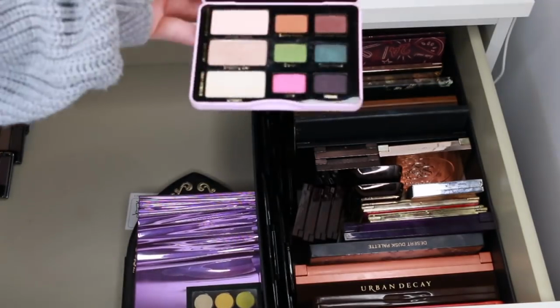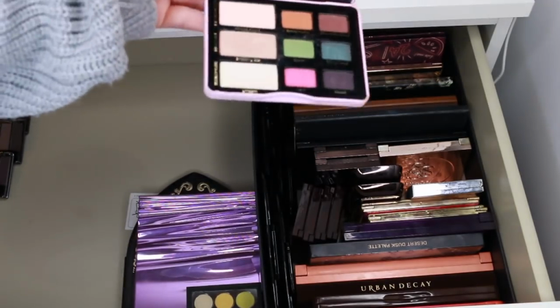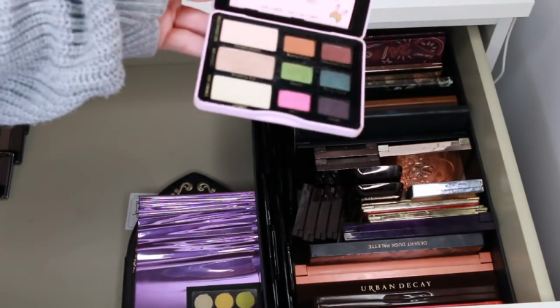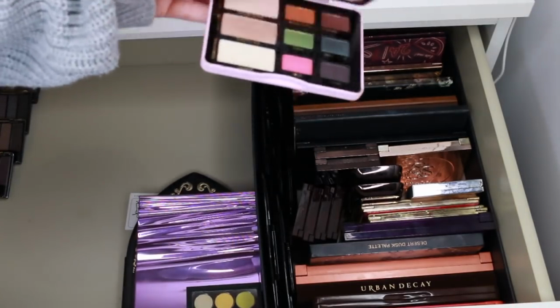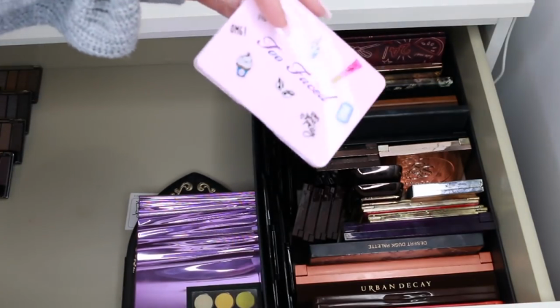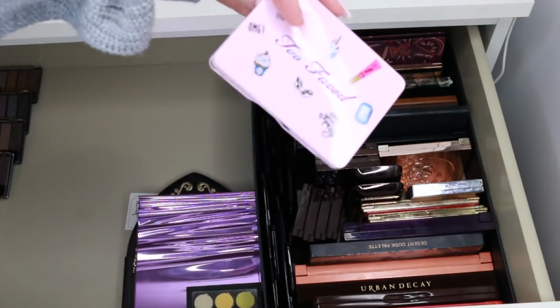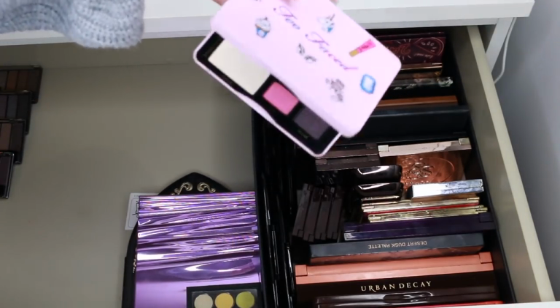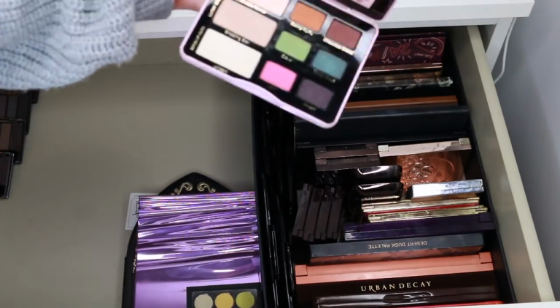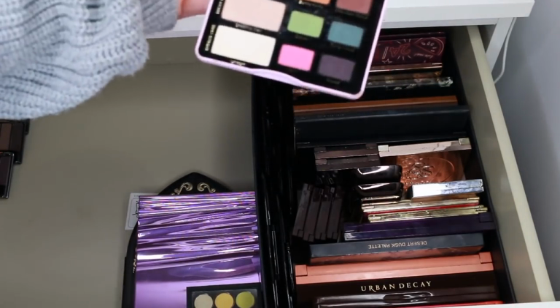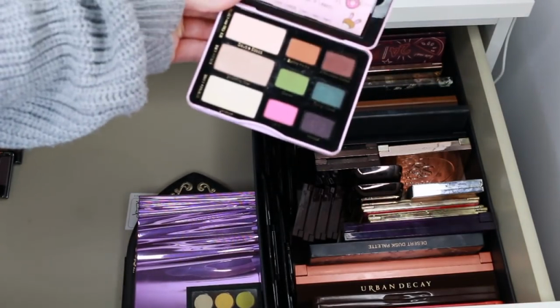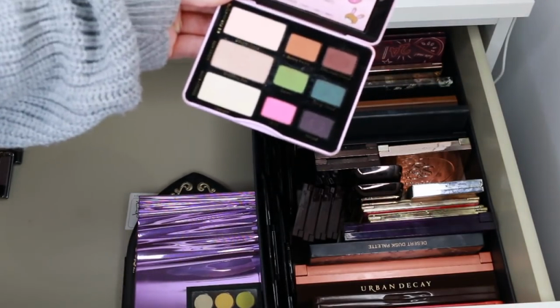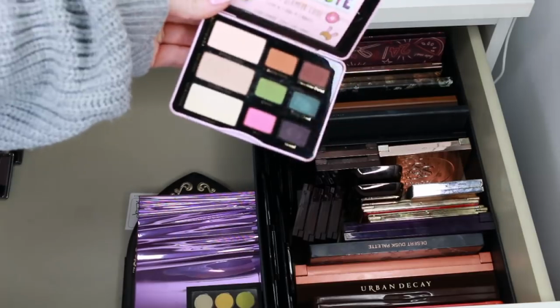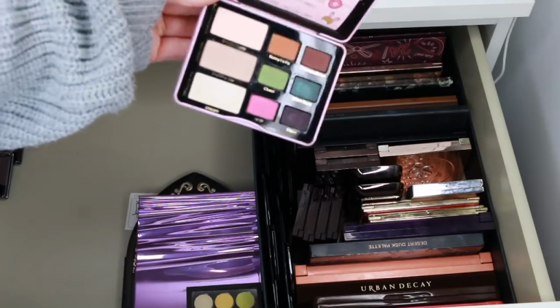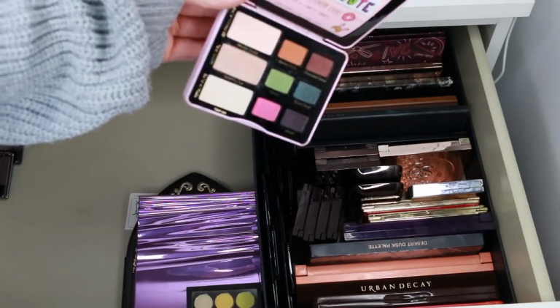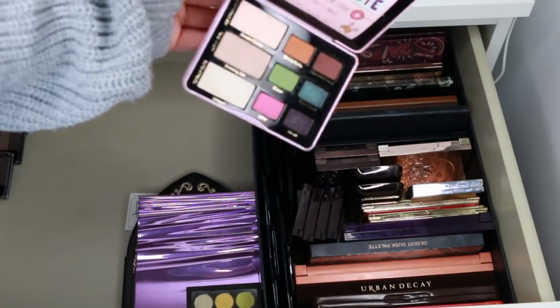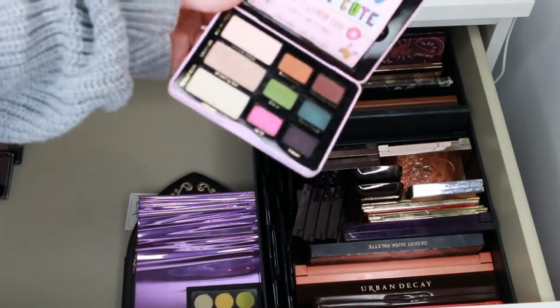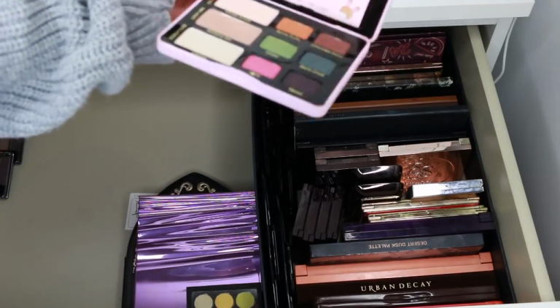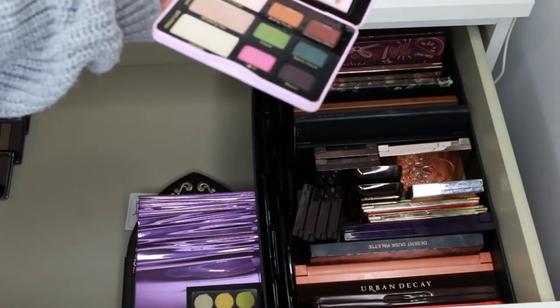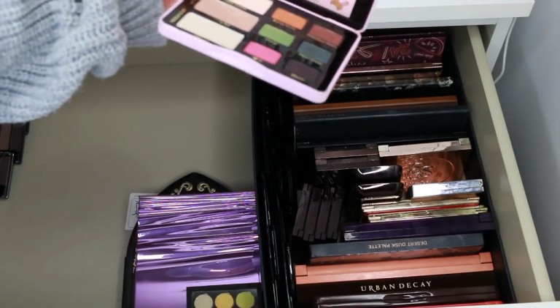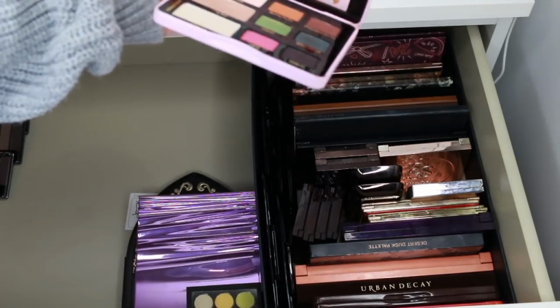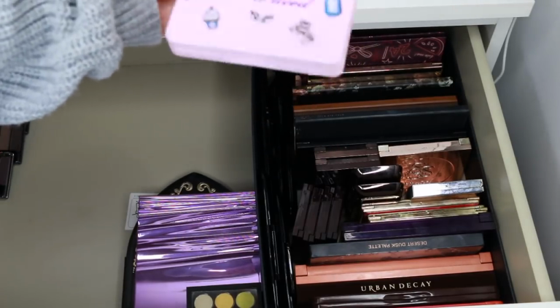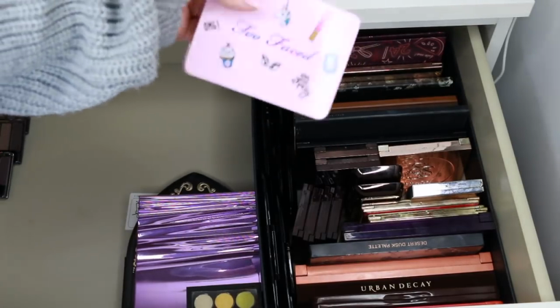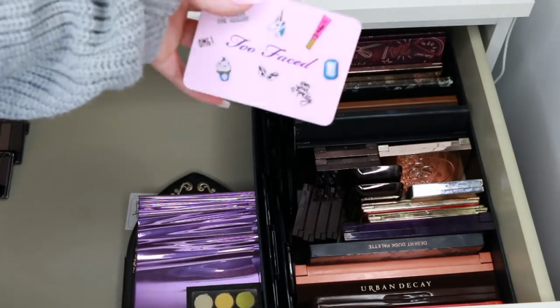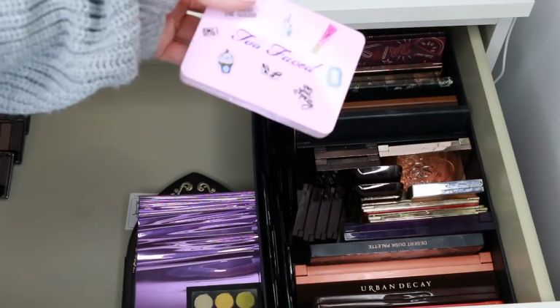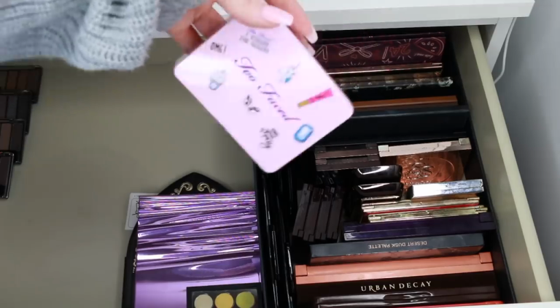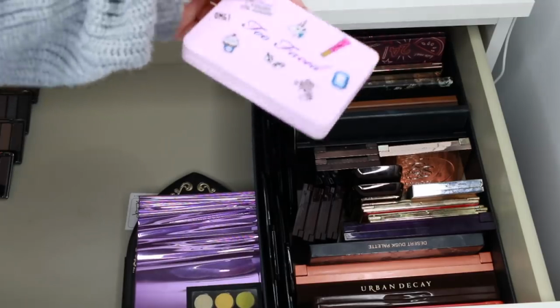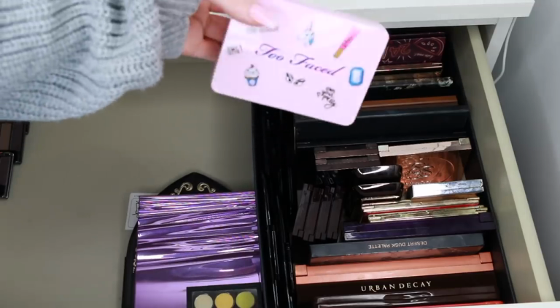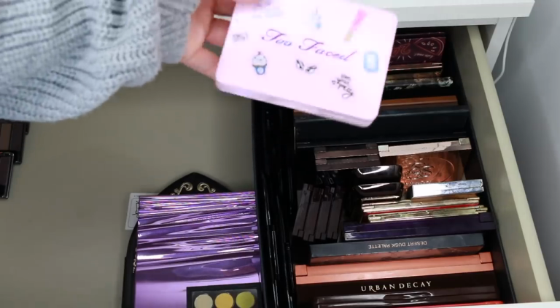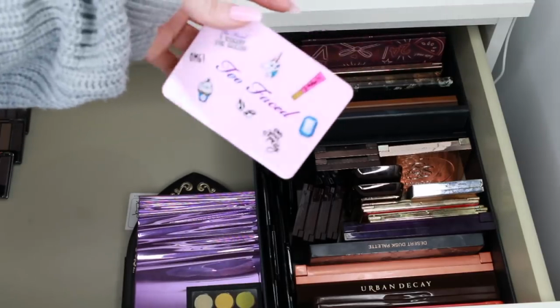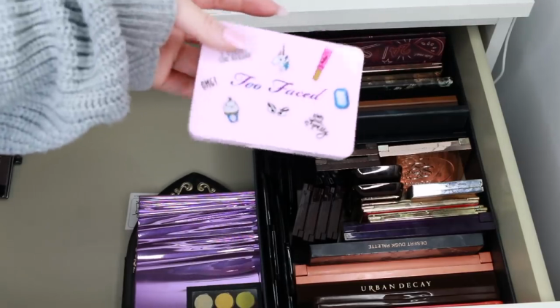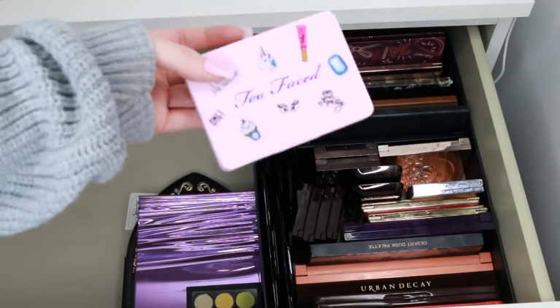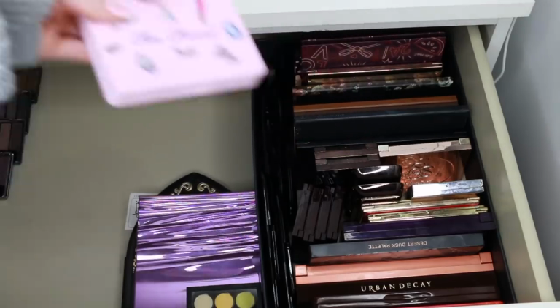This Too Faced Totally Cute Palette is really pretty, but I'm going to give it away. I did use it a little when I got it, but it was super limited edition. Look at all the stickers and everything — if you like that kind of cutesy stuff, it's very pretty, but it needs to go.